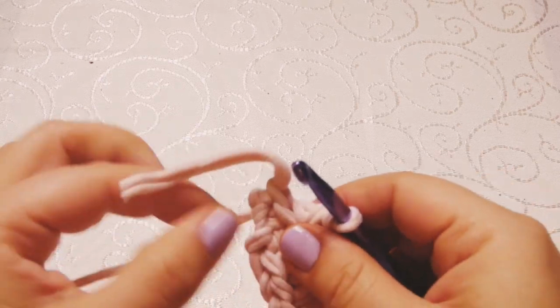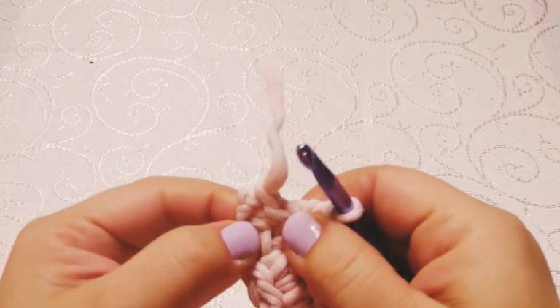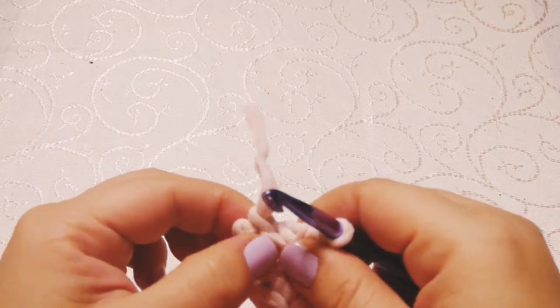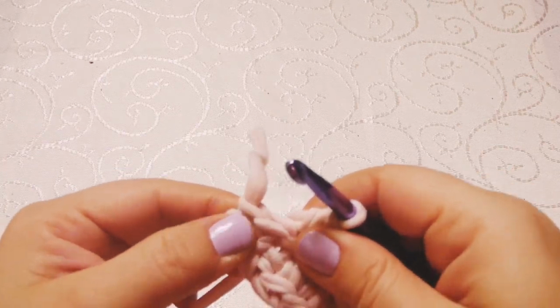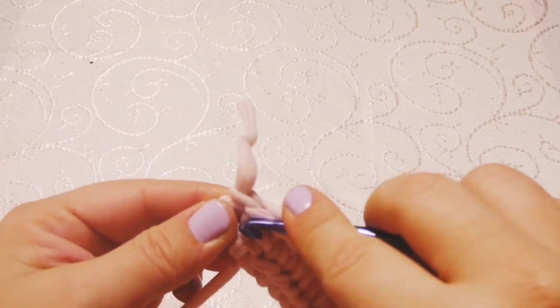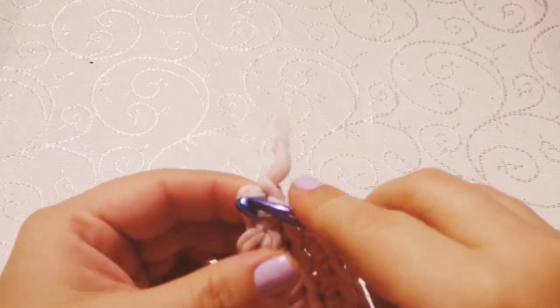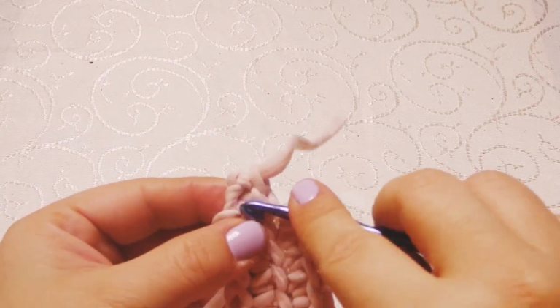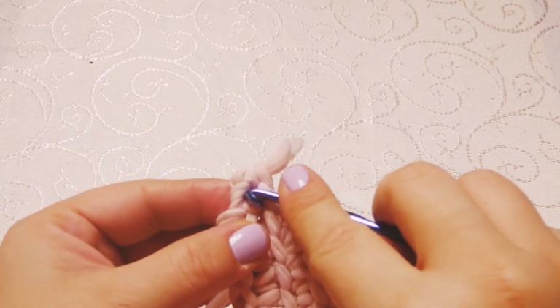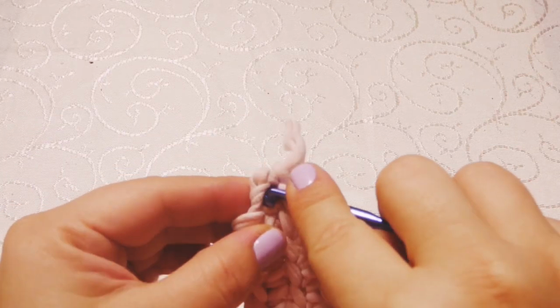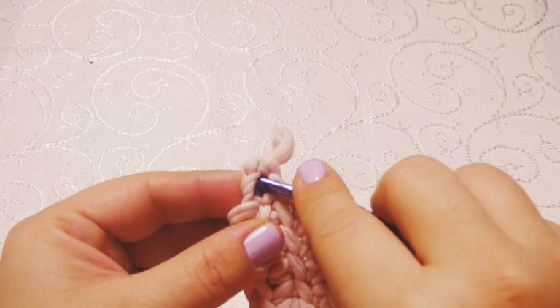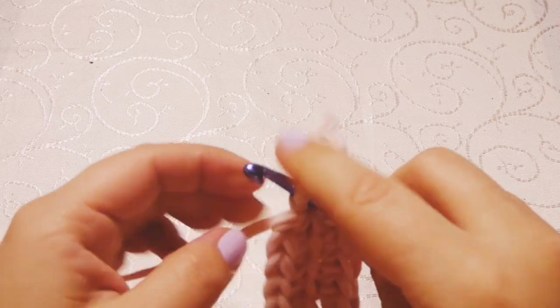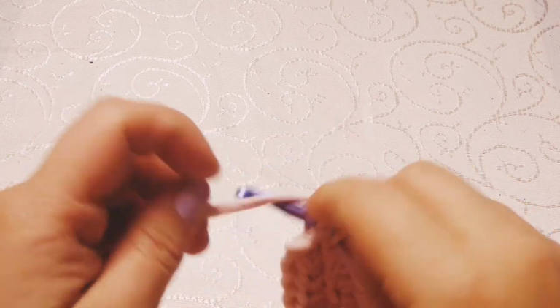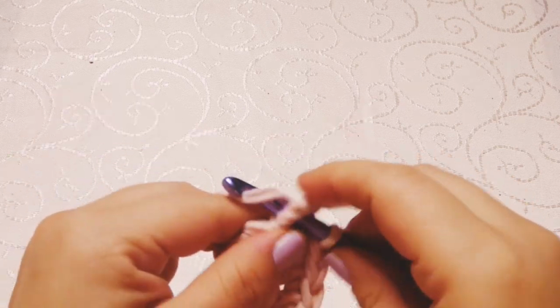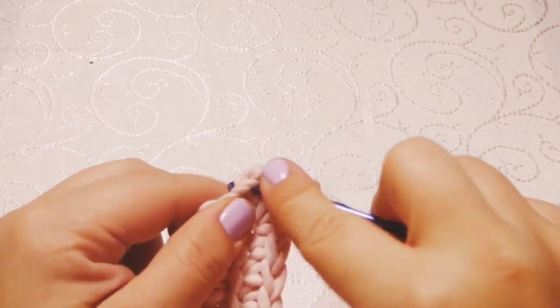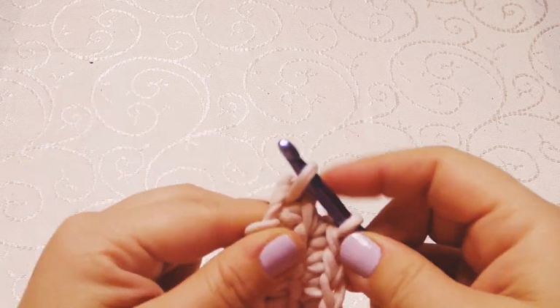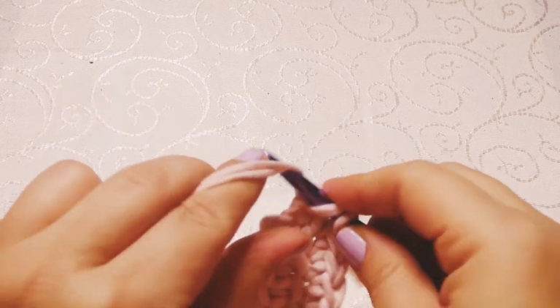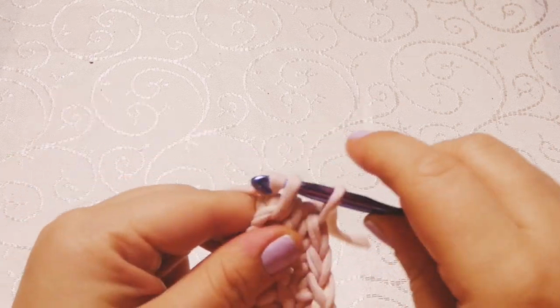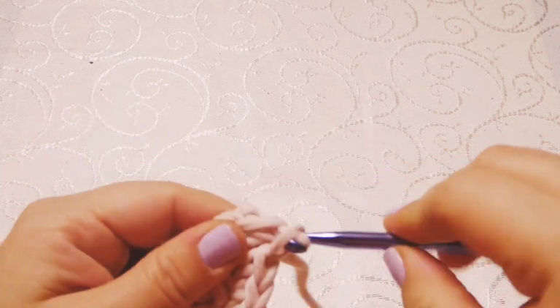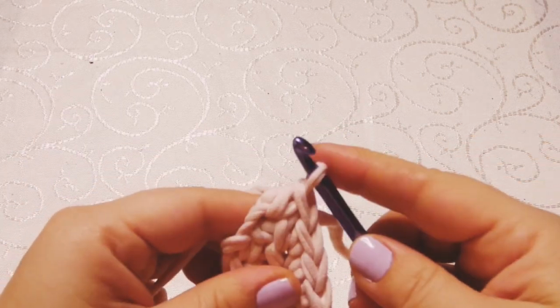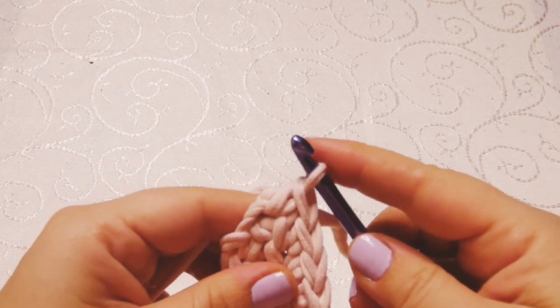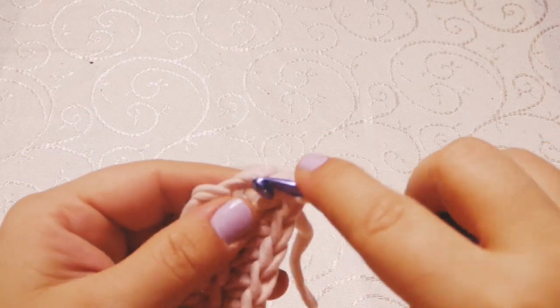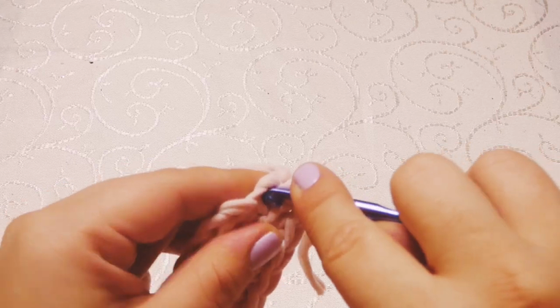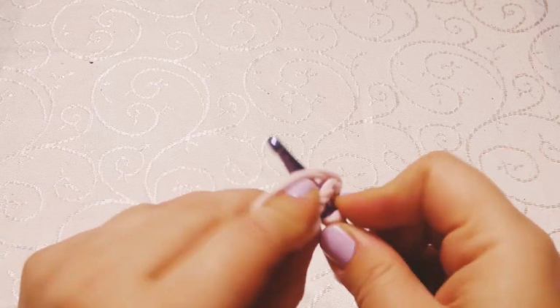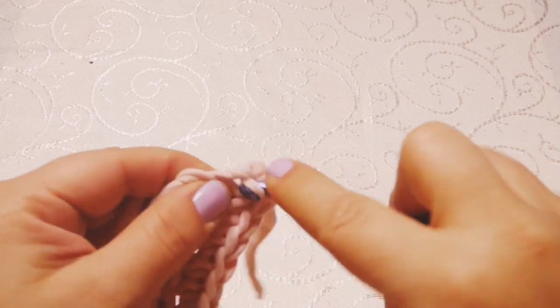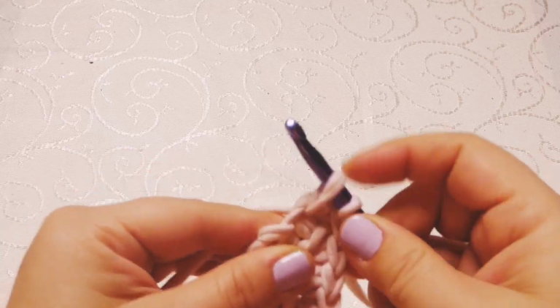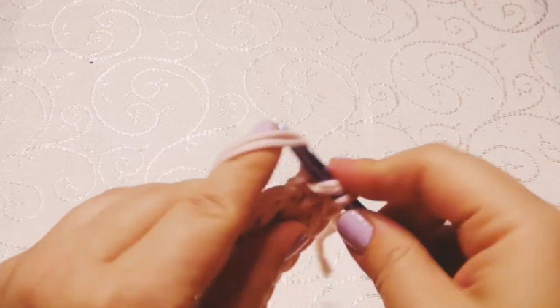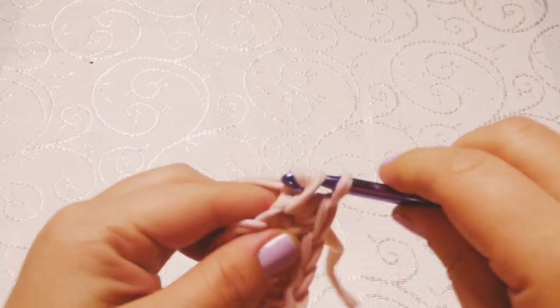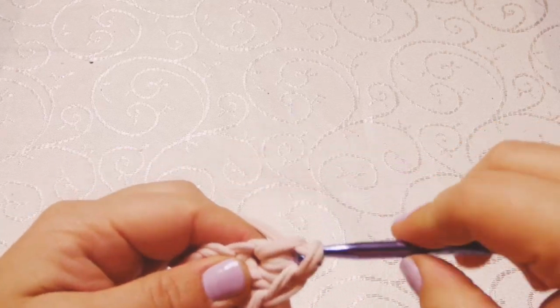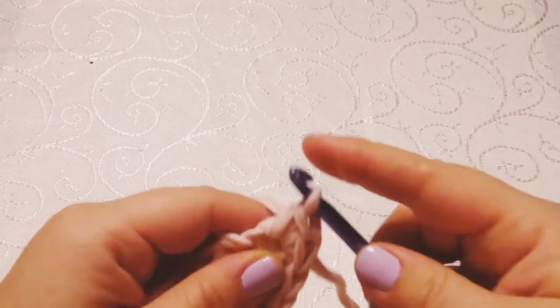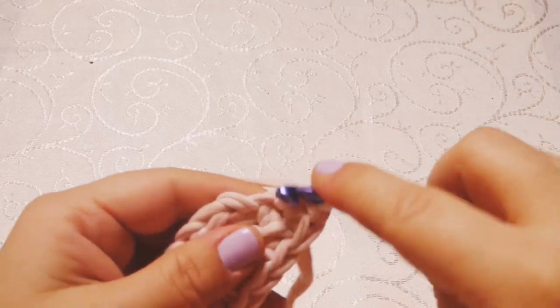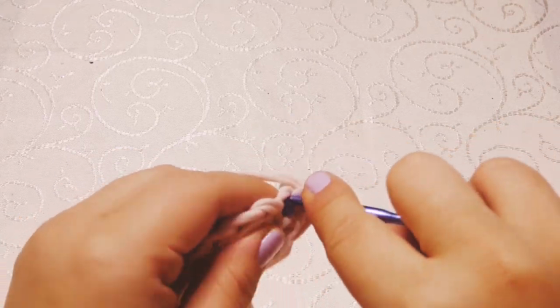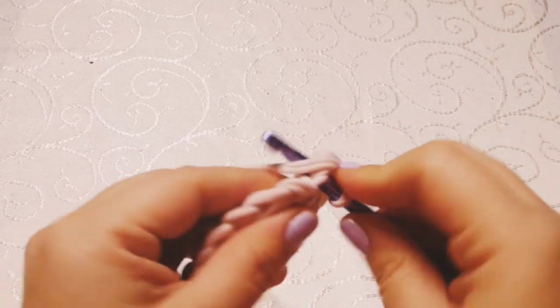Into the last stitch you want to work three single crochet into the same stitch — so here is one, two, and three.